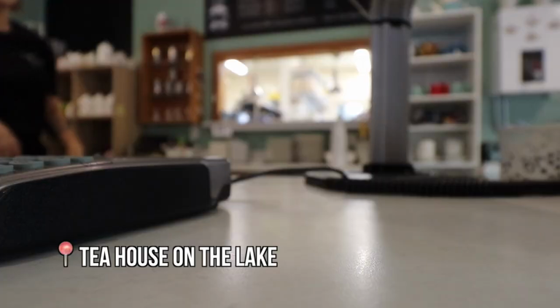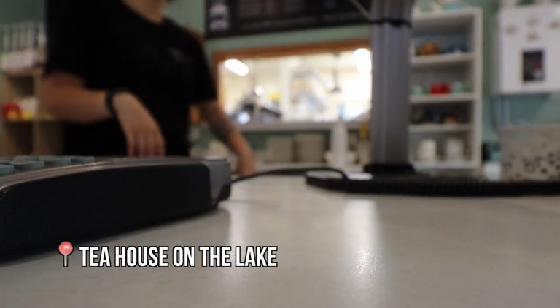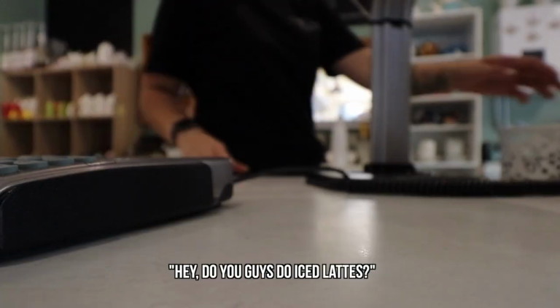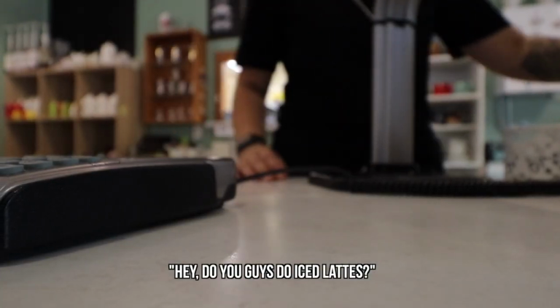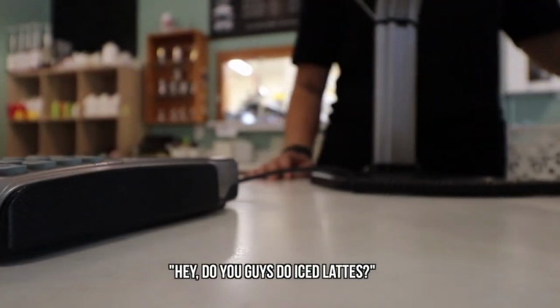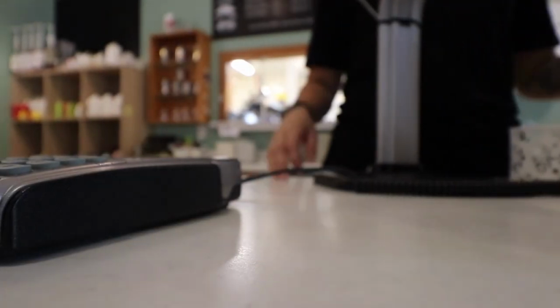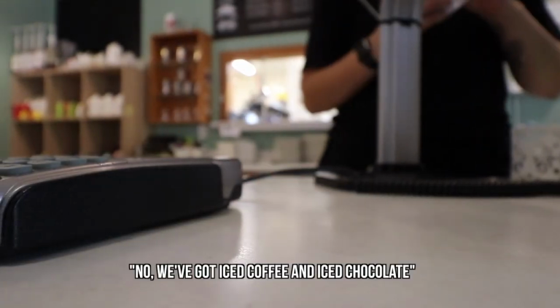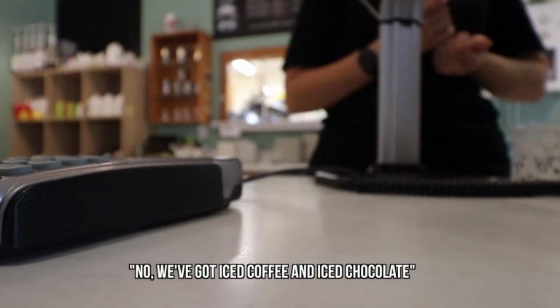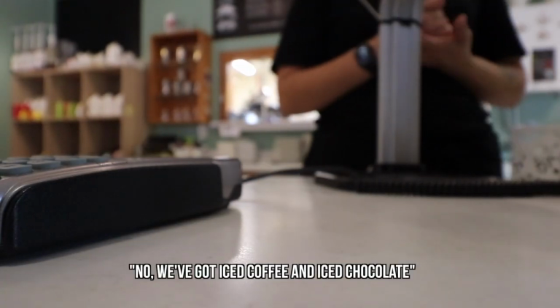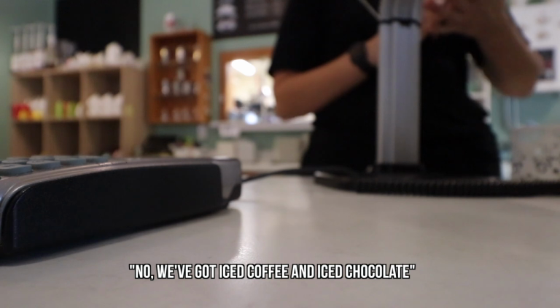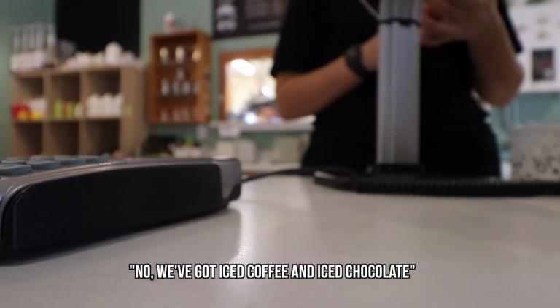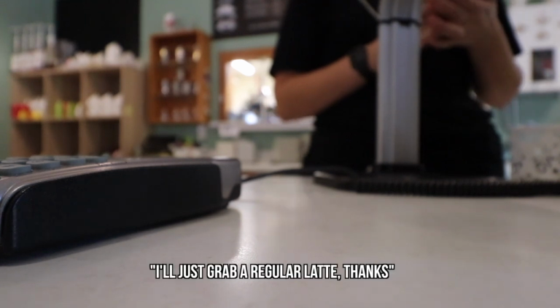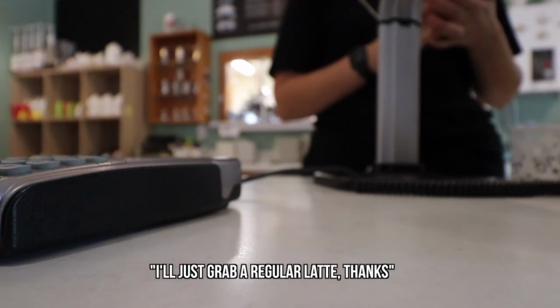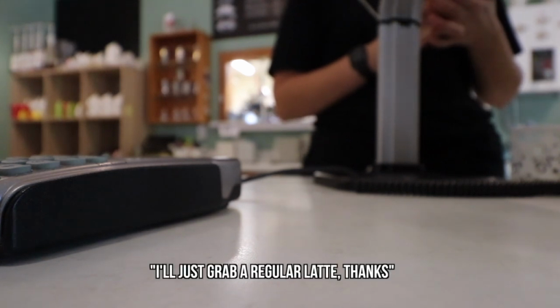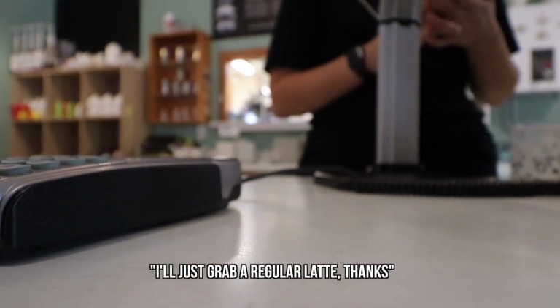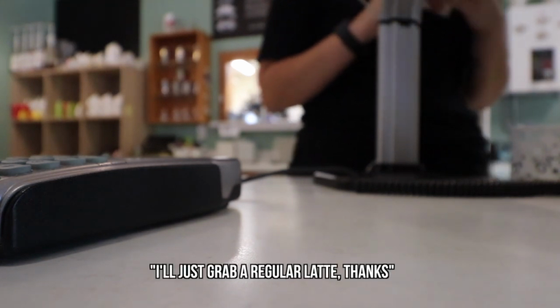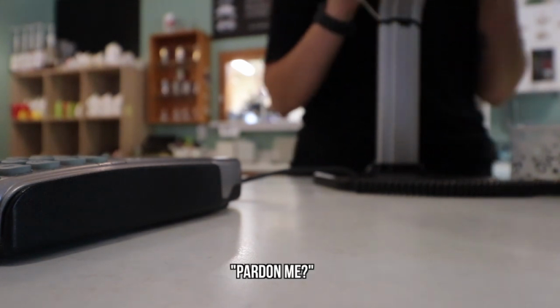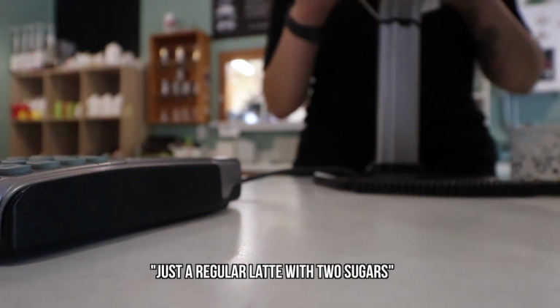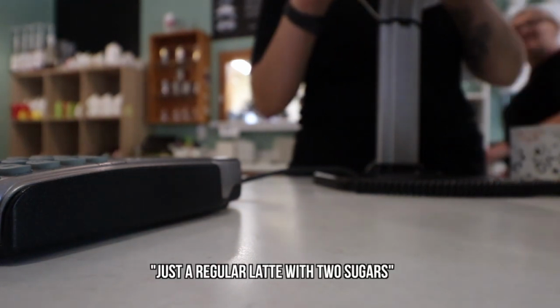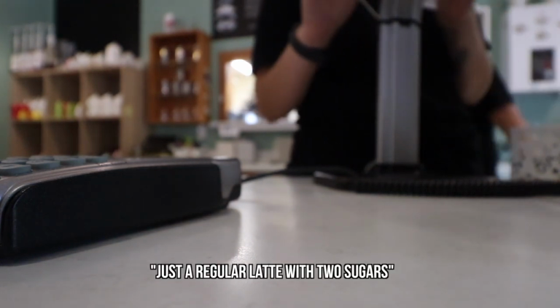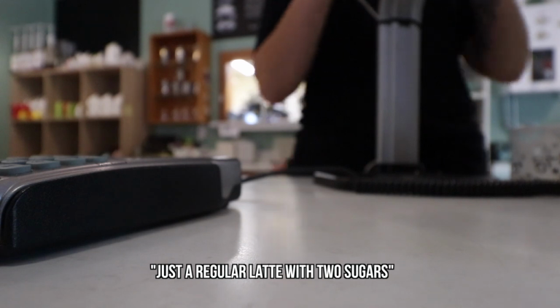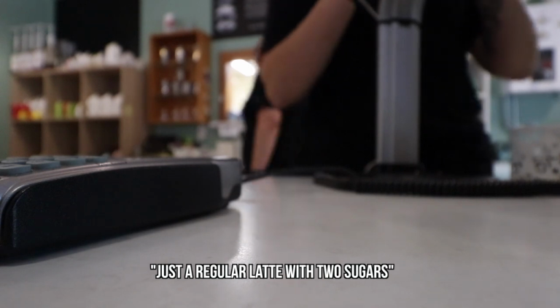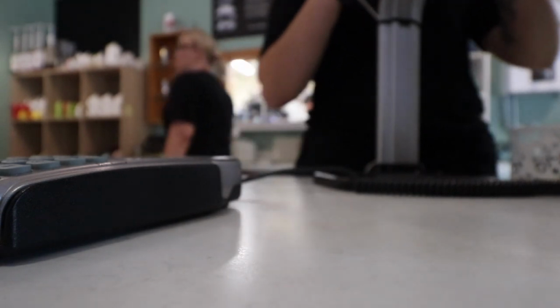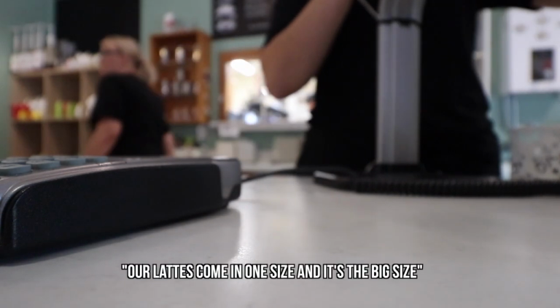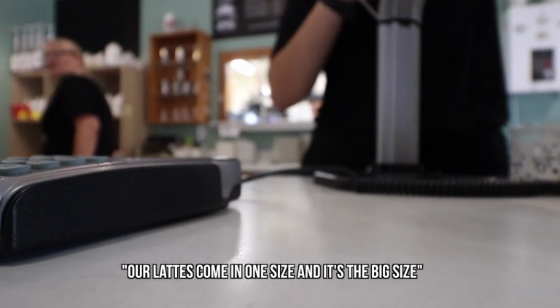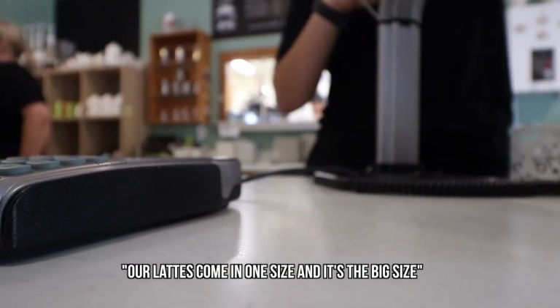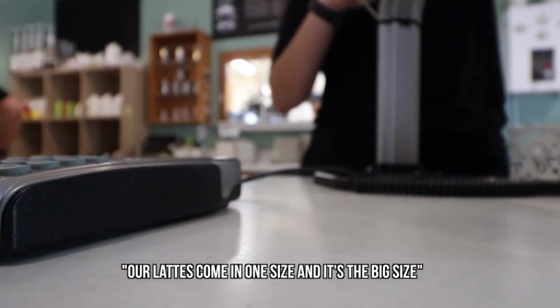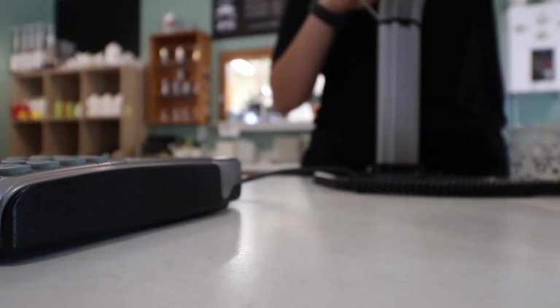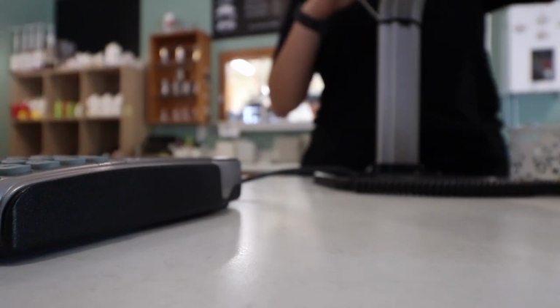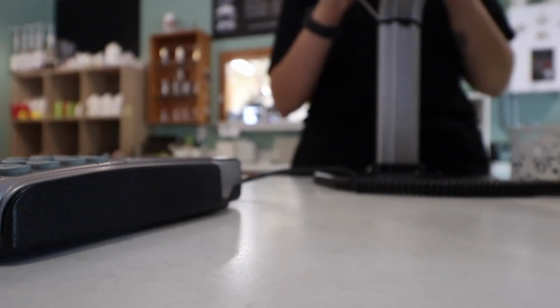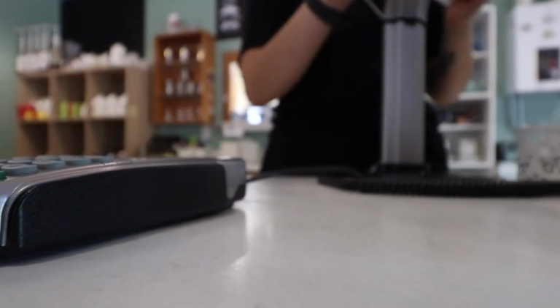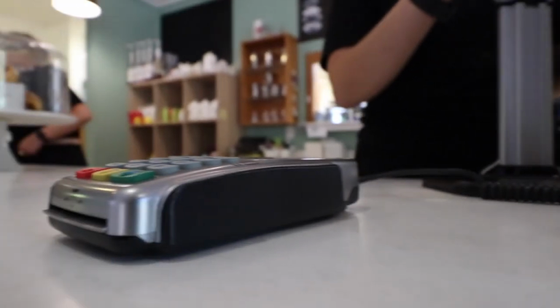At the cafe: they don't do iced lattes, just iced coffee and iced chocolate. I'm just going to get a regular latte — two sugars. Their latte comes in one size, which is the big size. Take away, please.